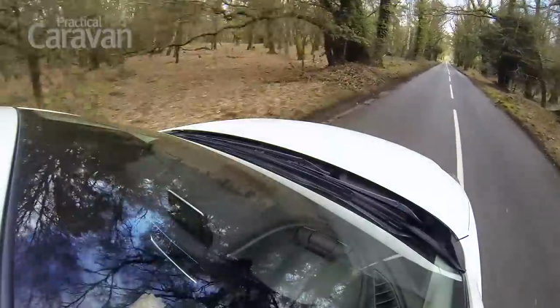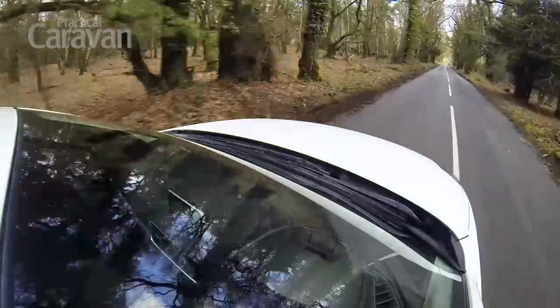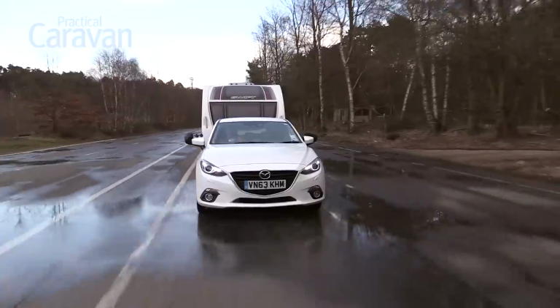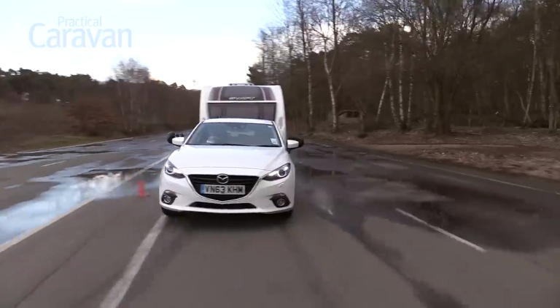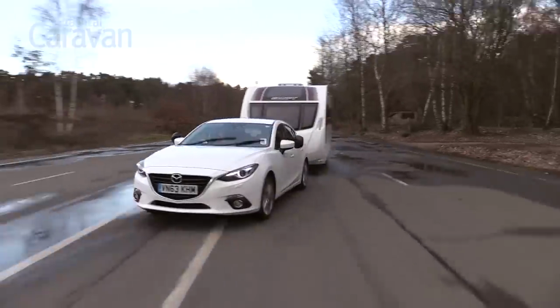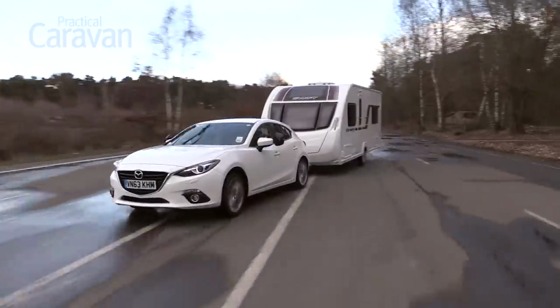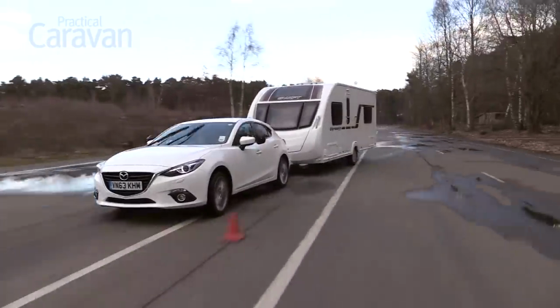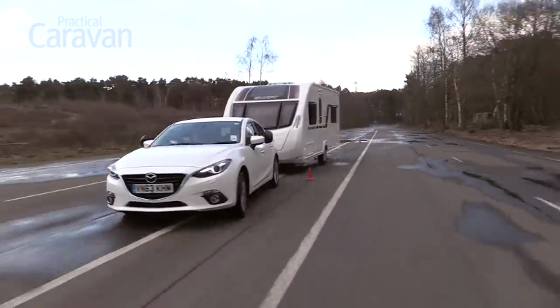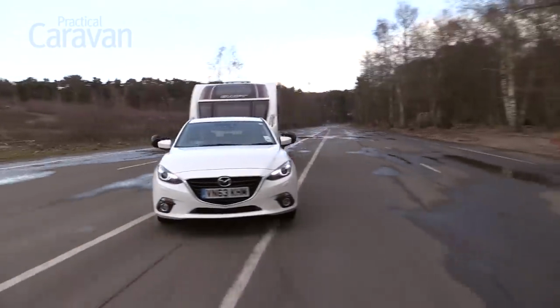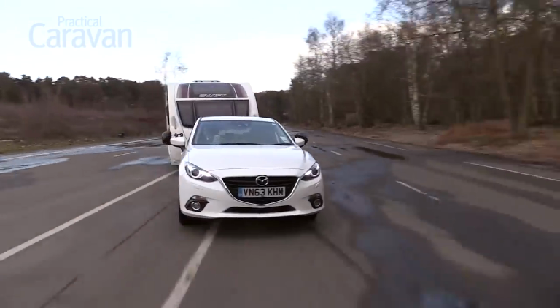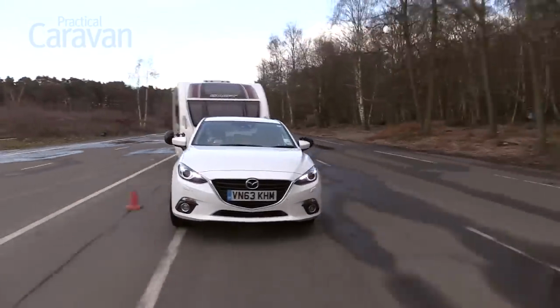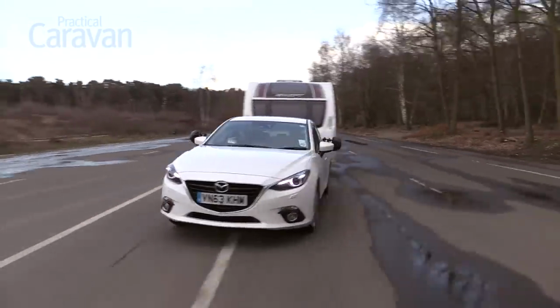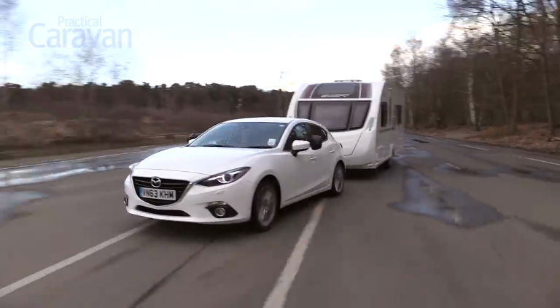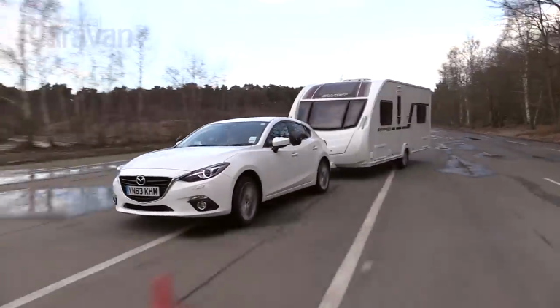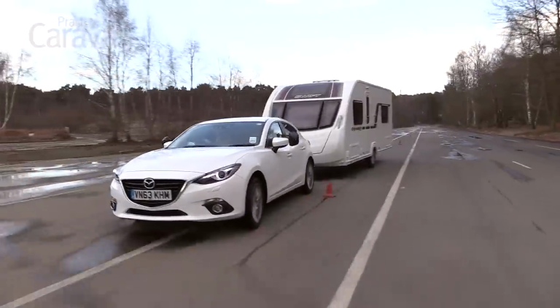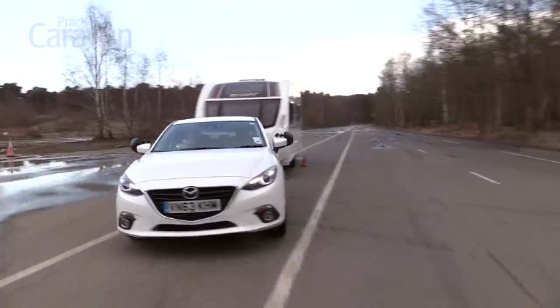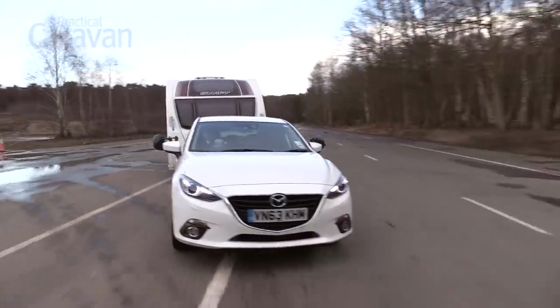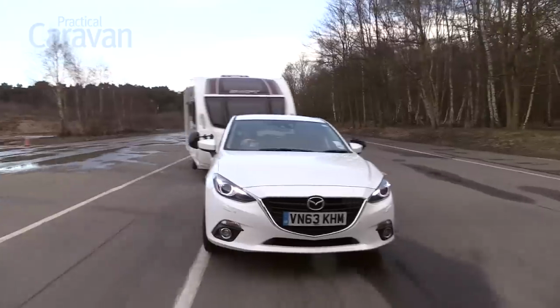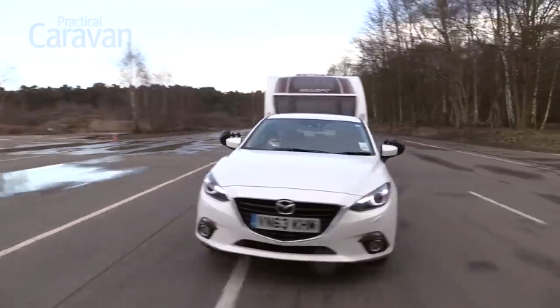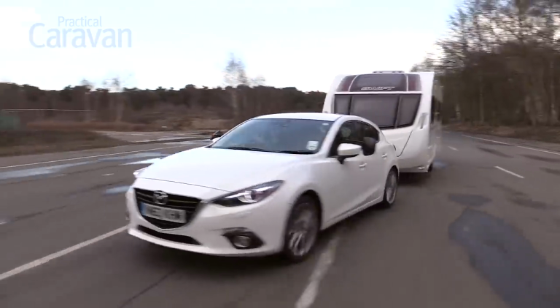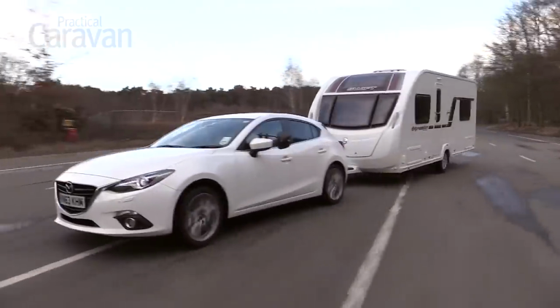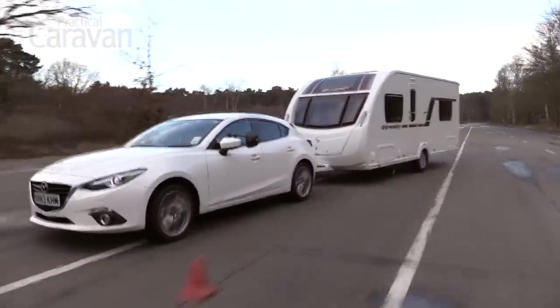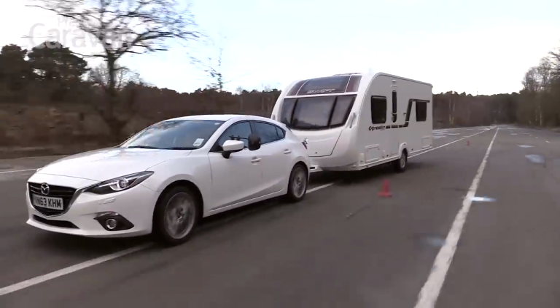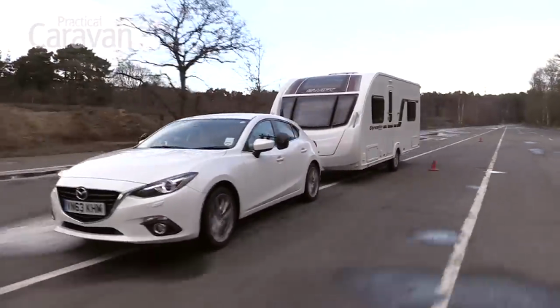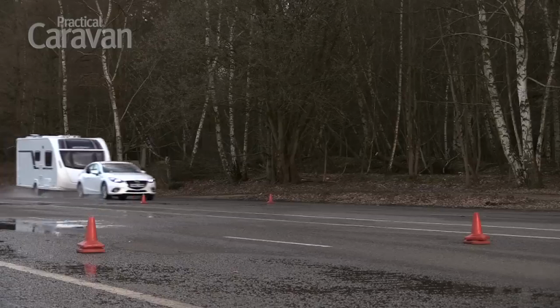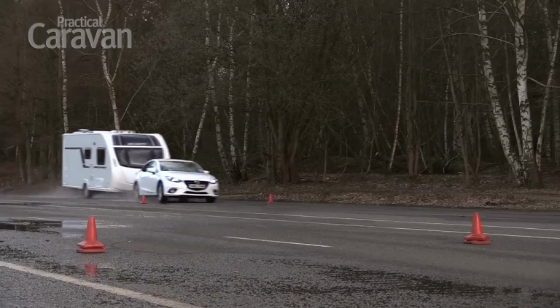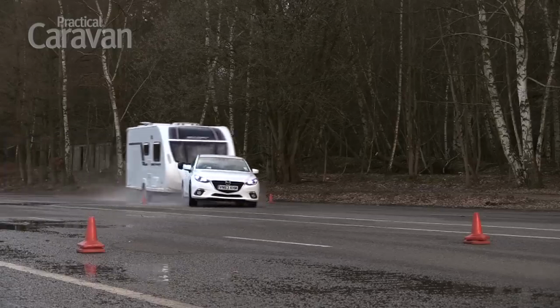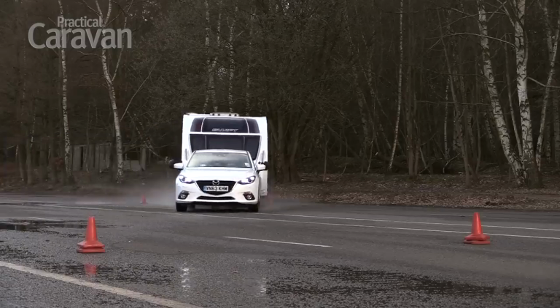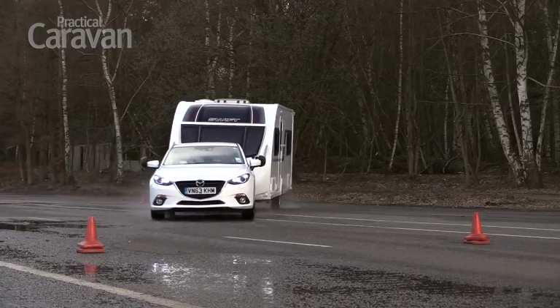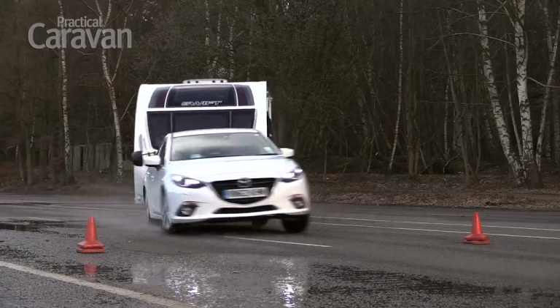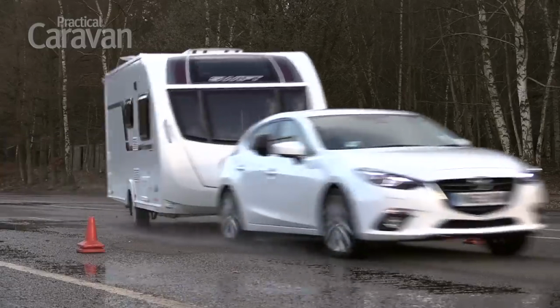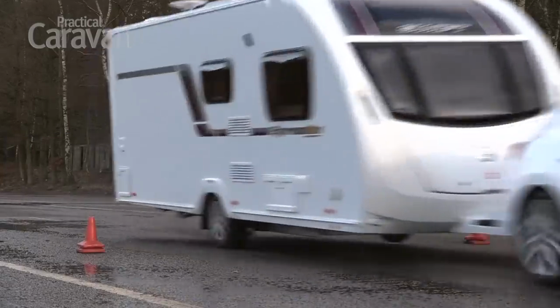Otherwise, the 3 towed well. At high speeds the Mazda felt solid and secure, and in the lane change test it was unfazed by having such a heavy tourer behind it. Even when pushed, body roll was kept in check and the 3 changed direction swiftly.